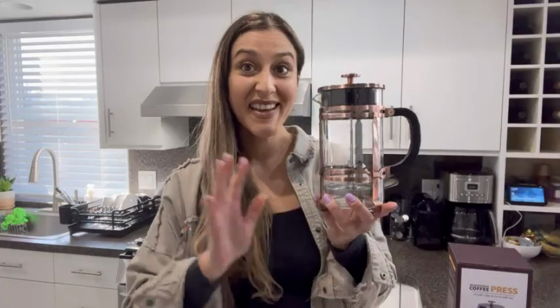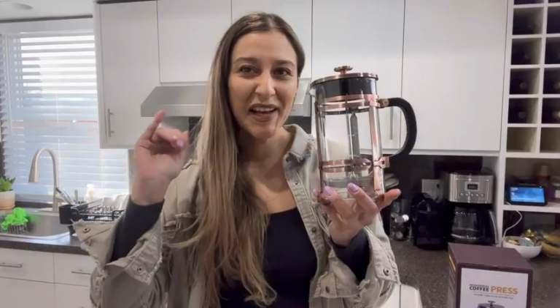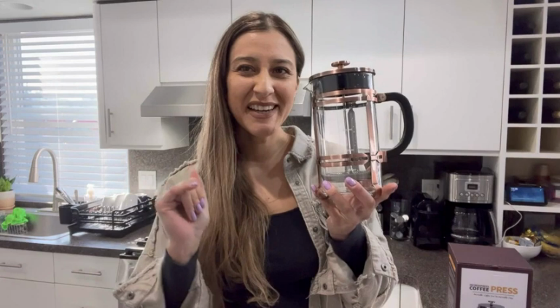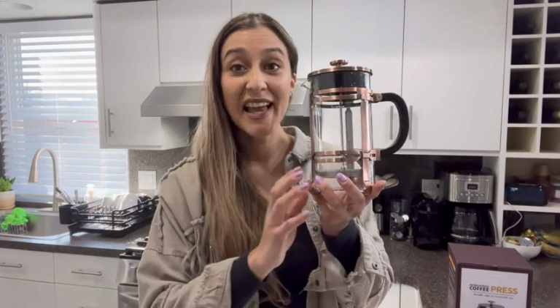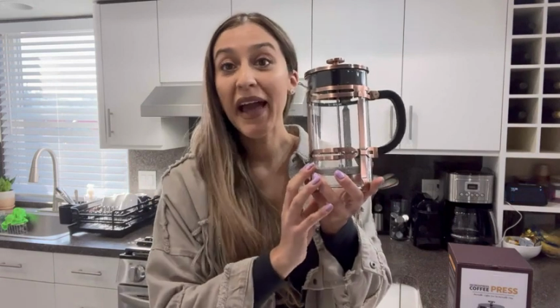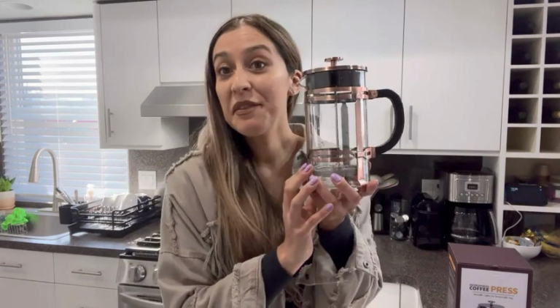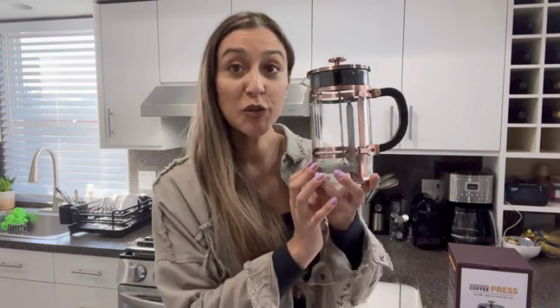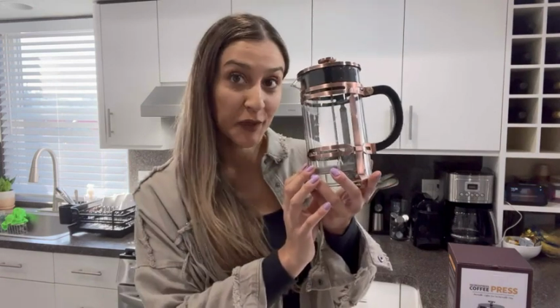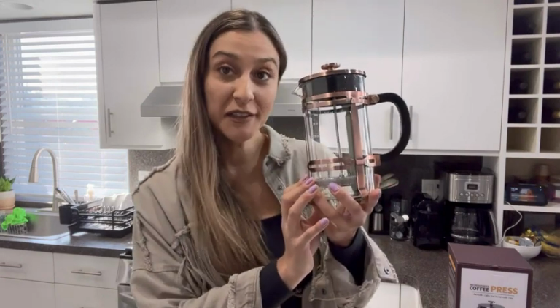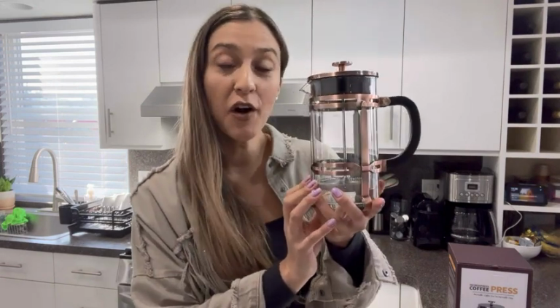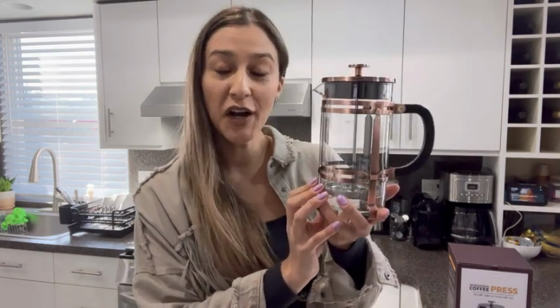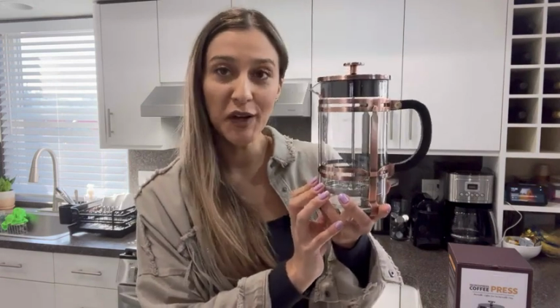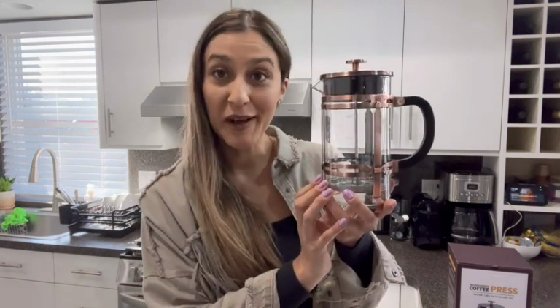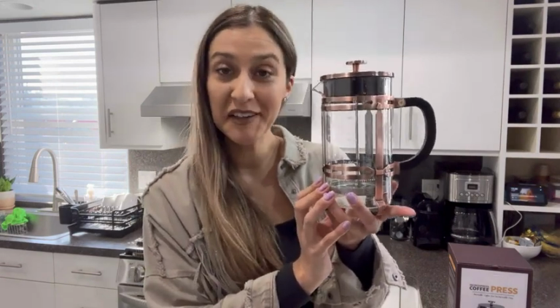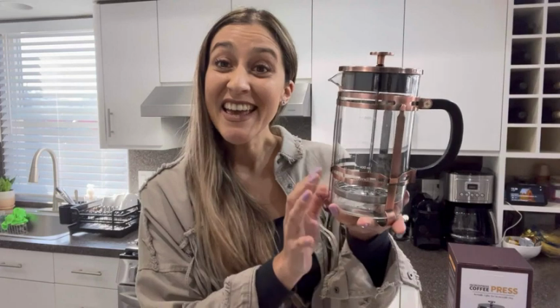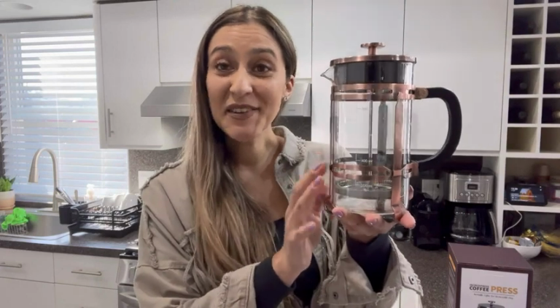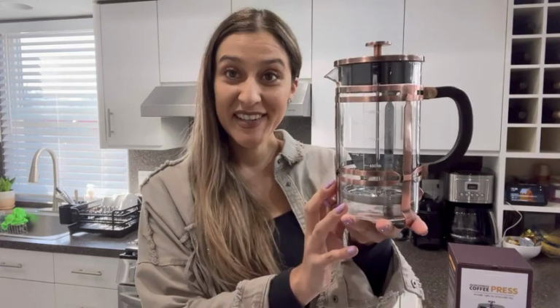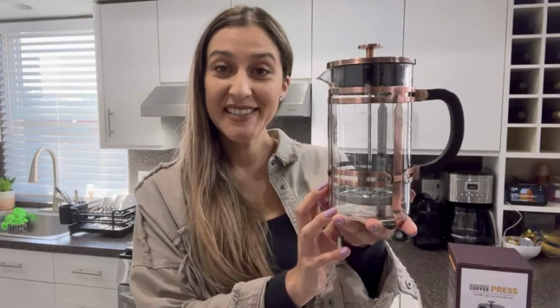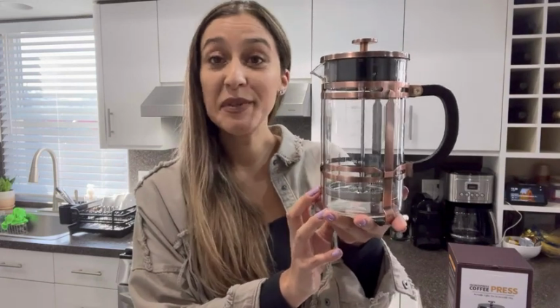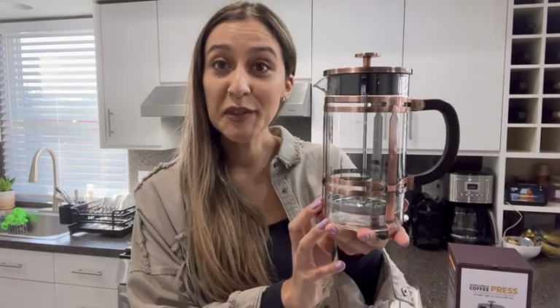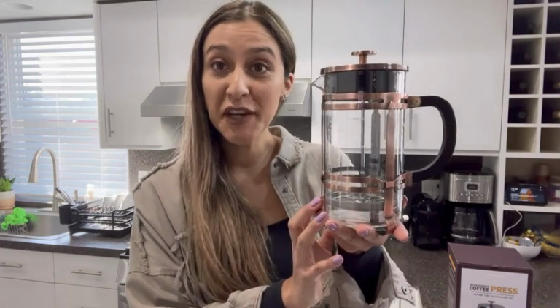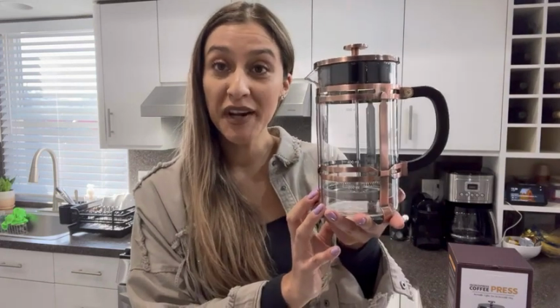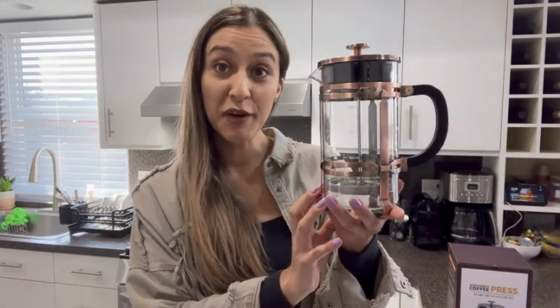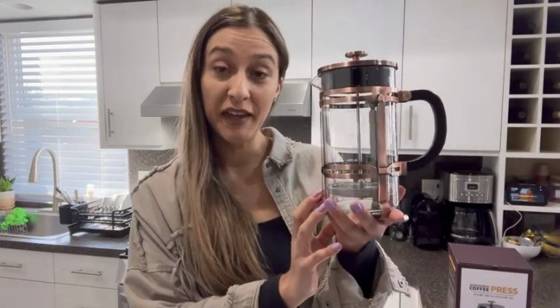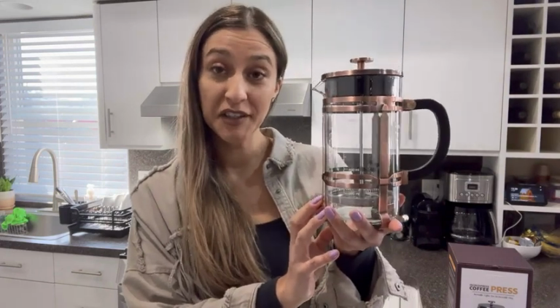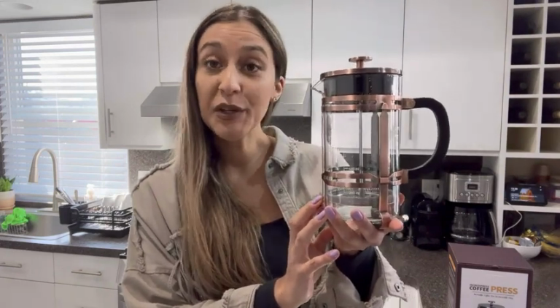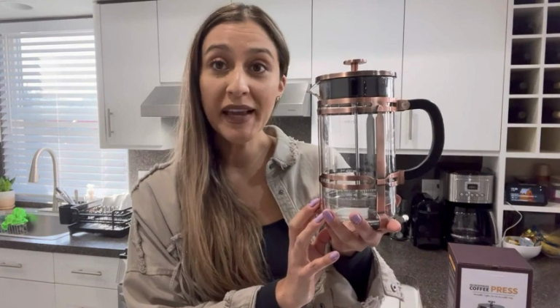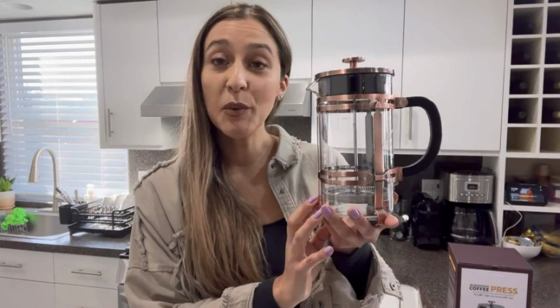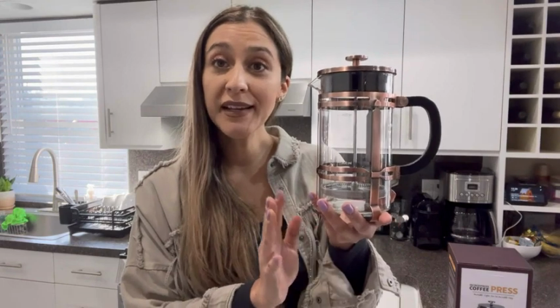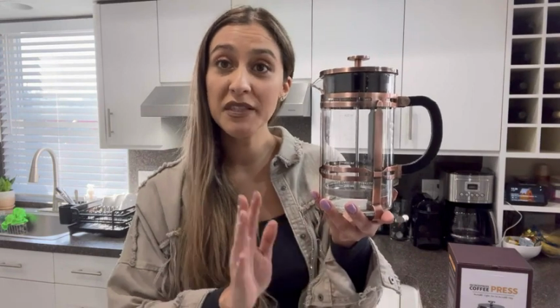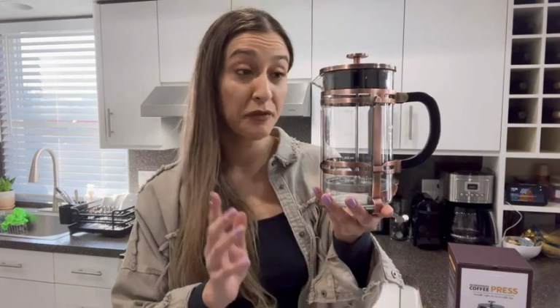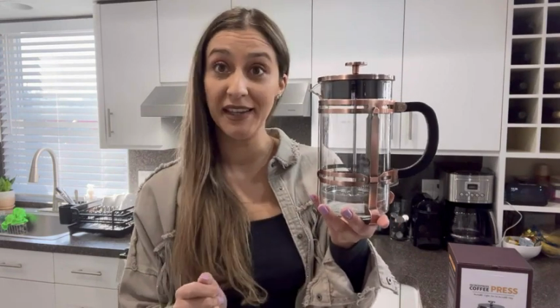Hi my friends! So I have the most perfect product for all the coffee lovers out there. This right here is a beautiful French press coffee maker, and you can make up to 8 cups of coffee in it.